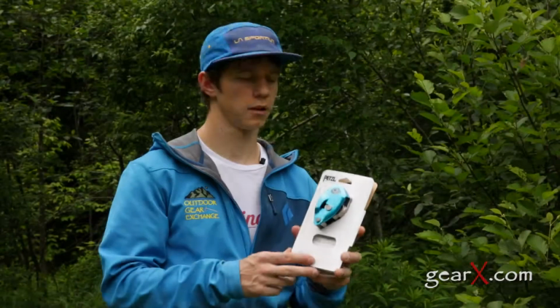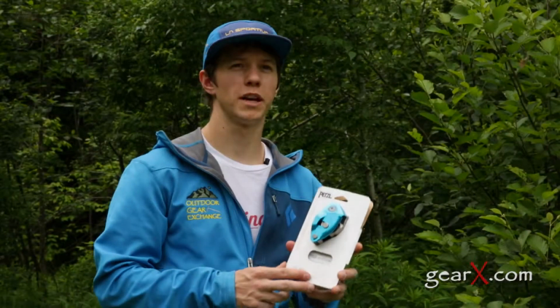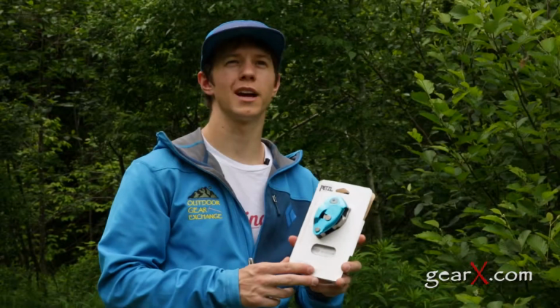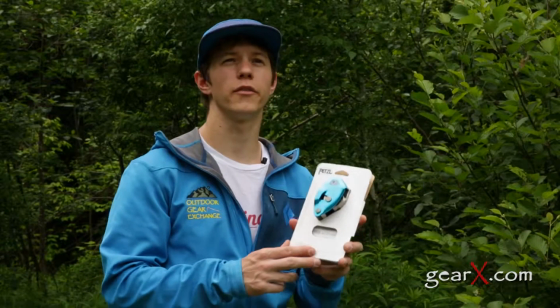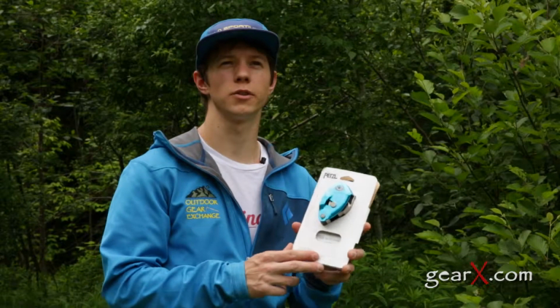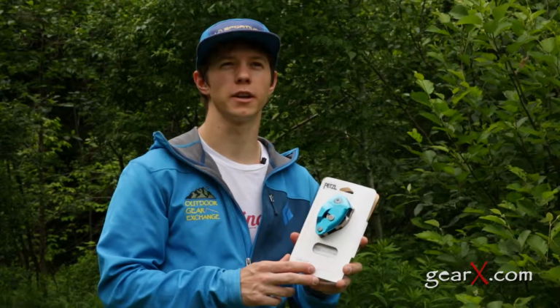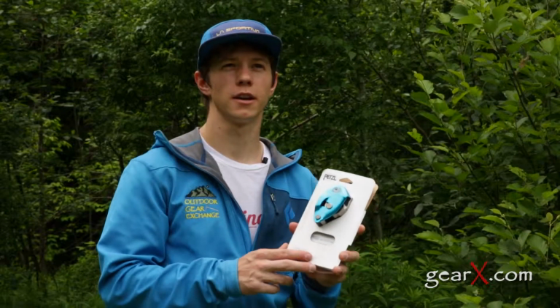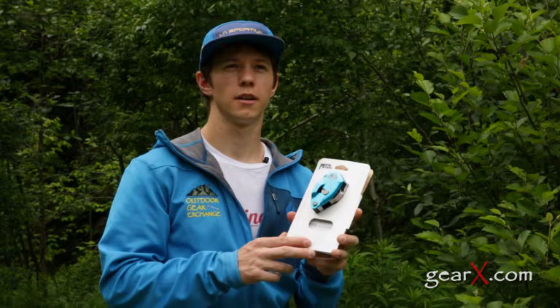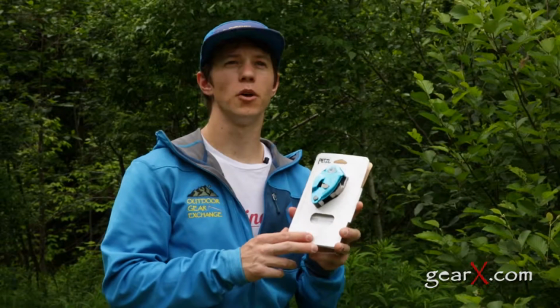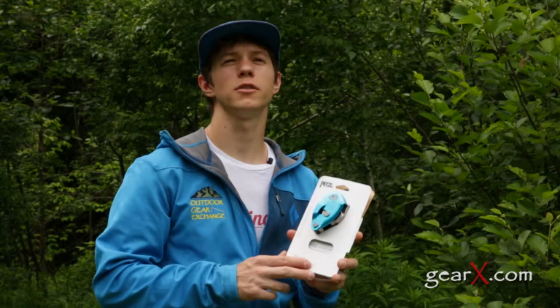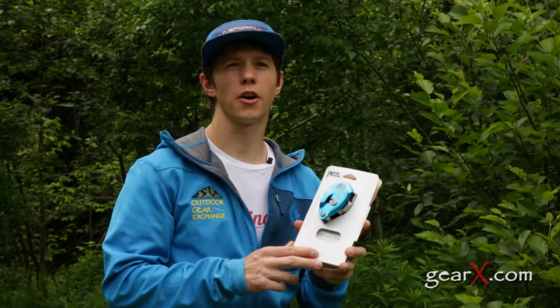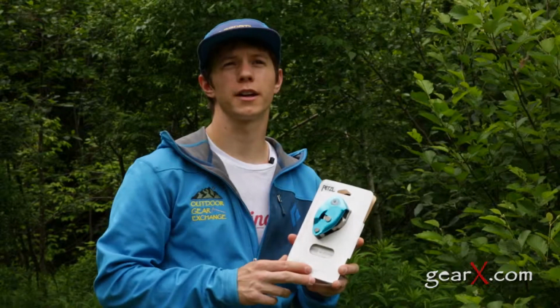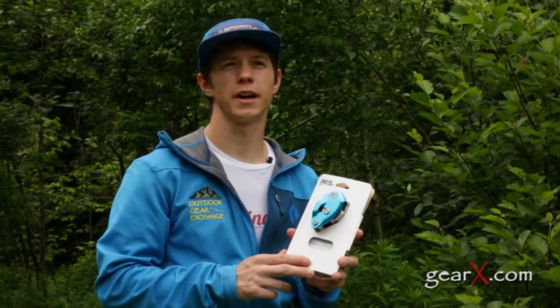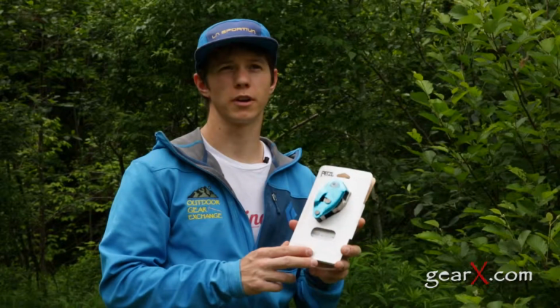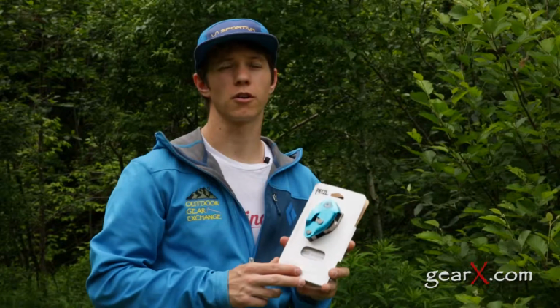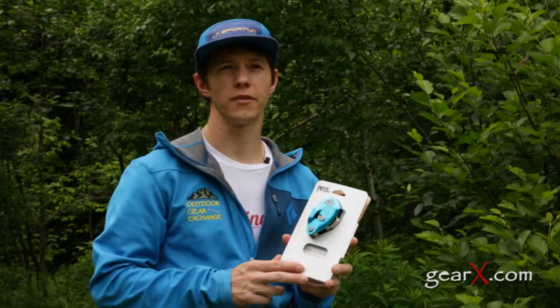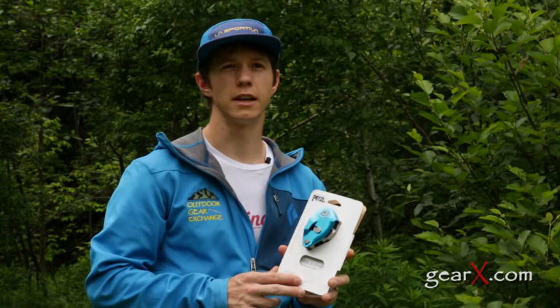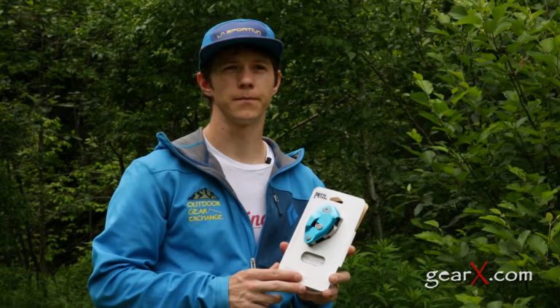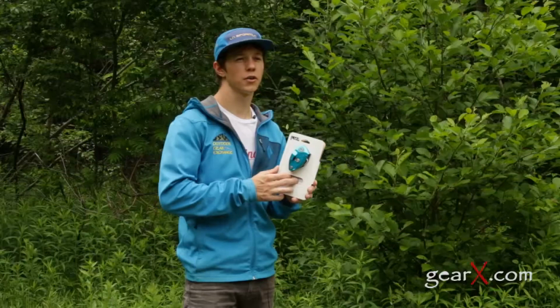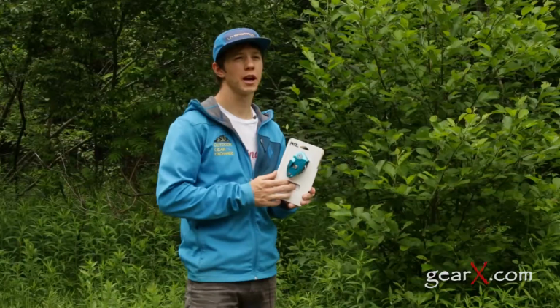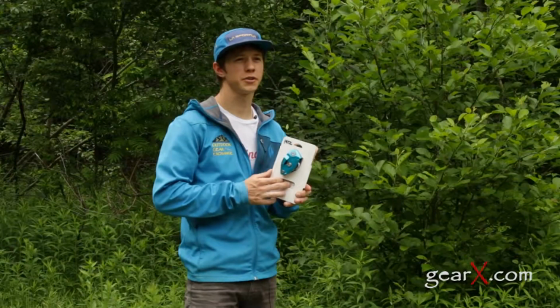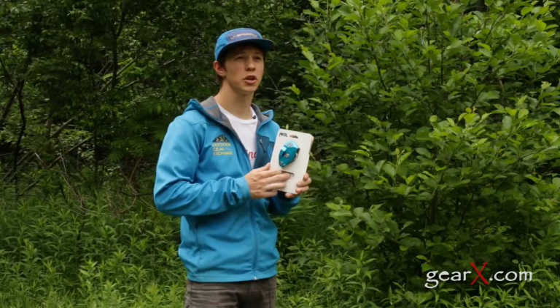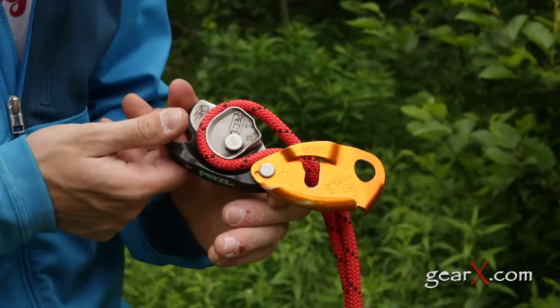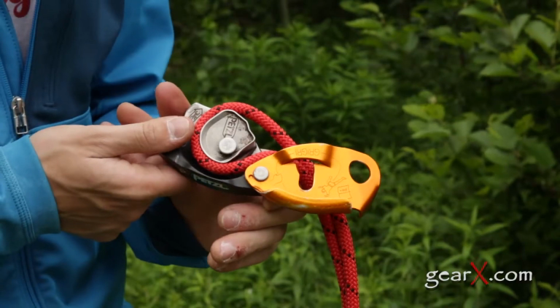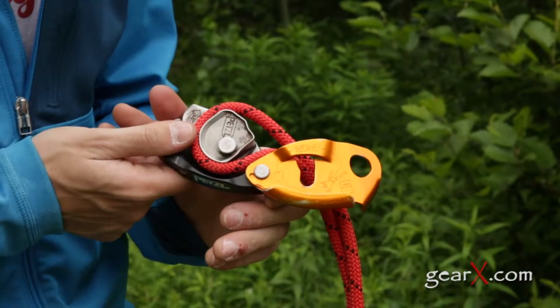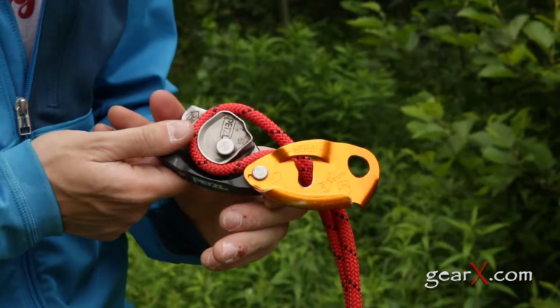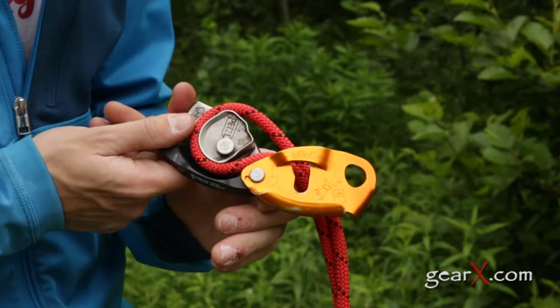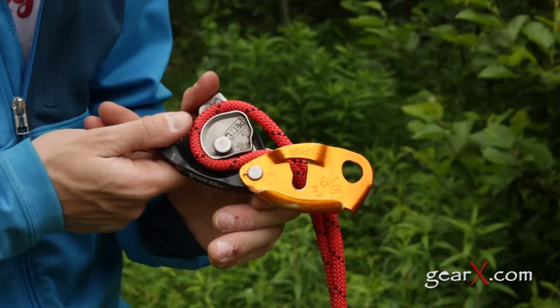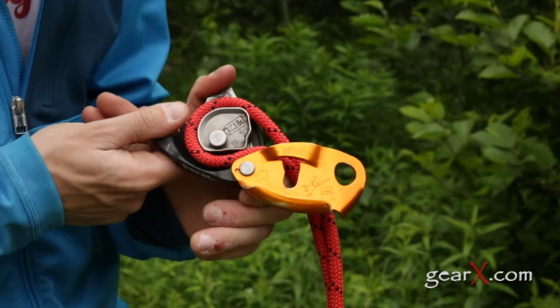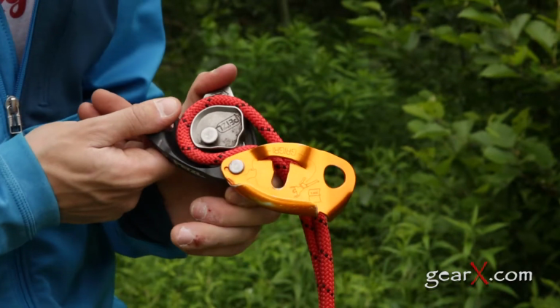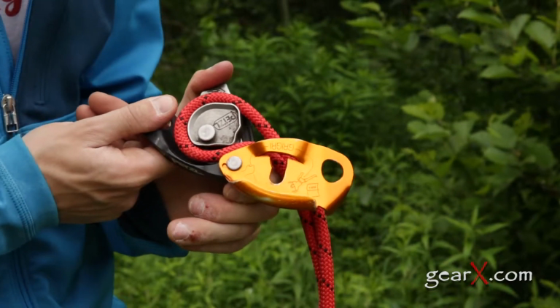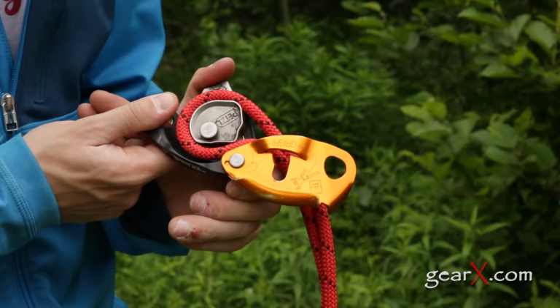From Petzl we have the coveted Grigri. The multi-use auto locking device is great for a climber of any level. For a hundred dollars you get a good belay device as well as a rappel device with an easy lever release system.